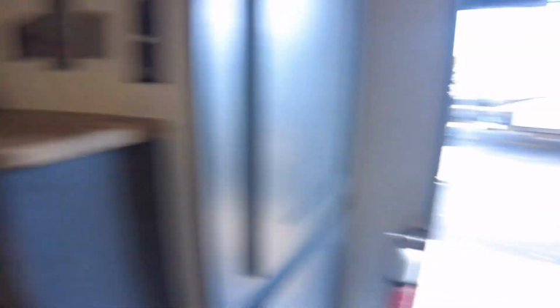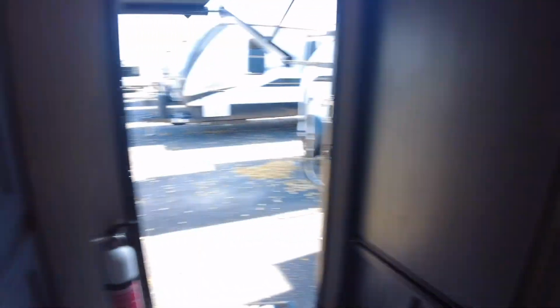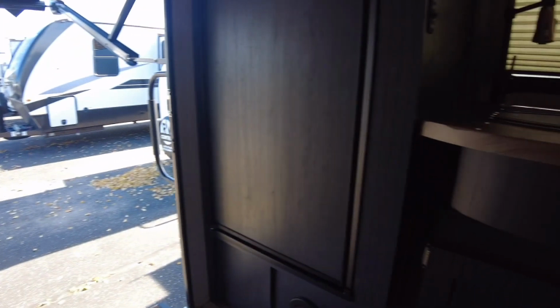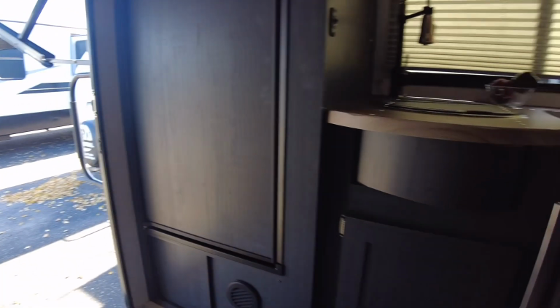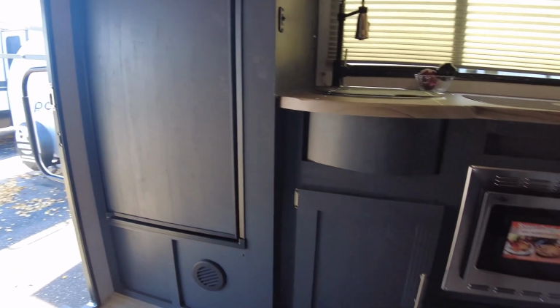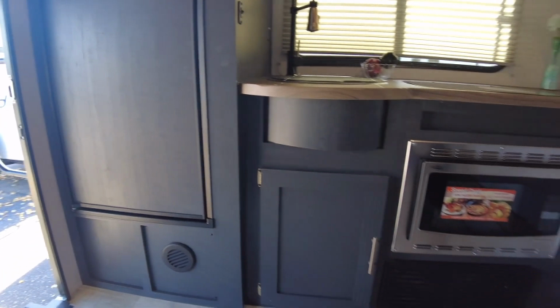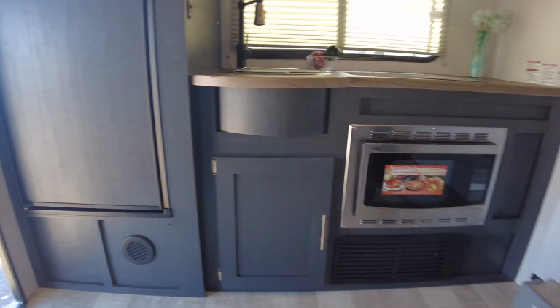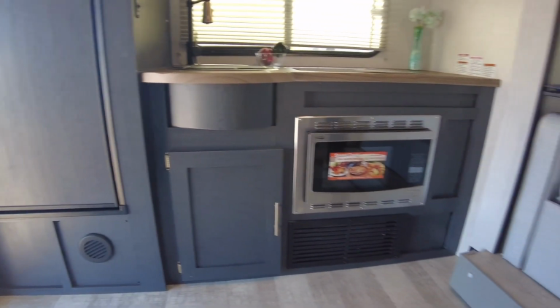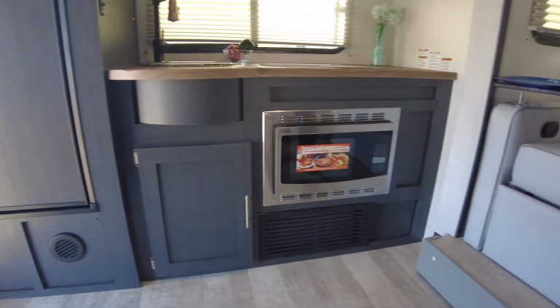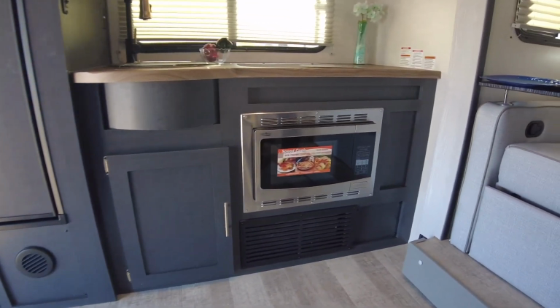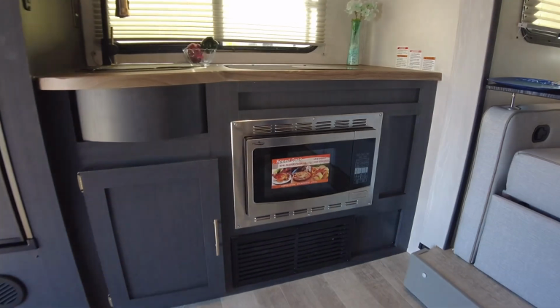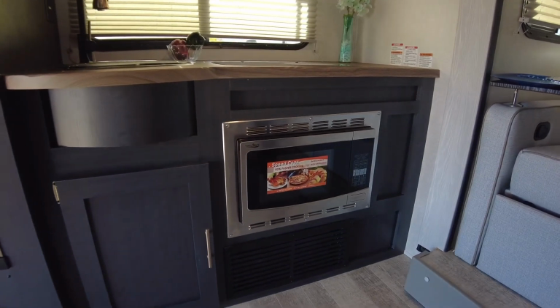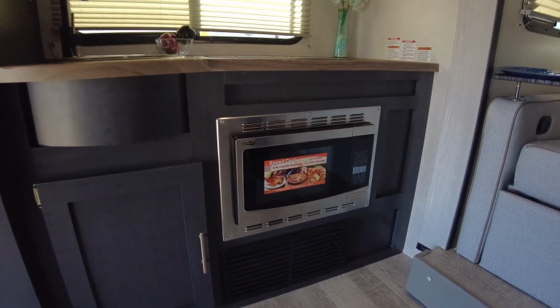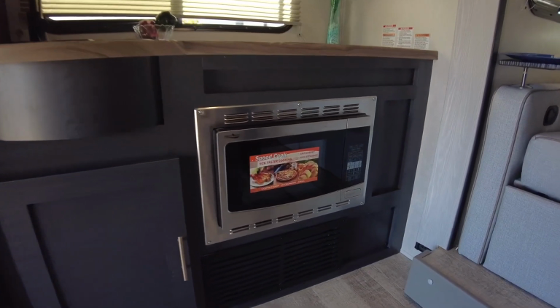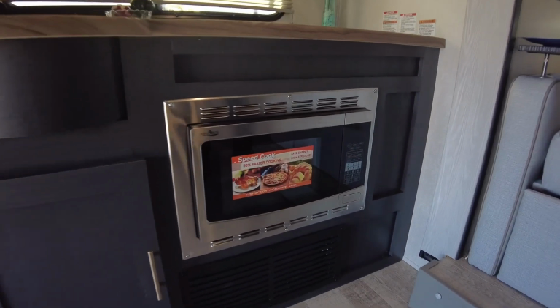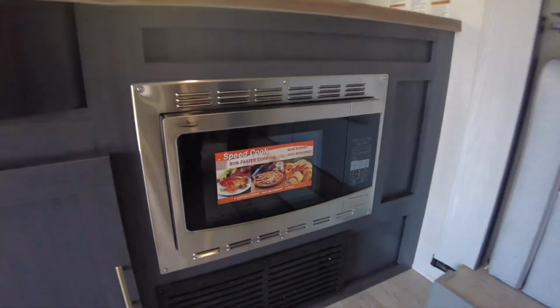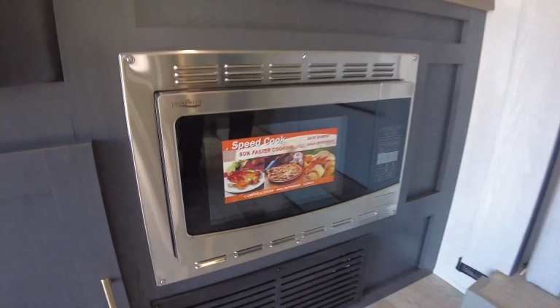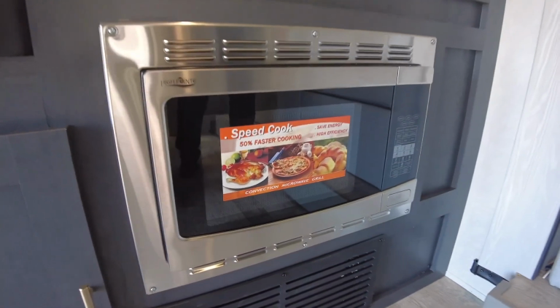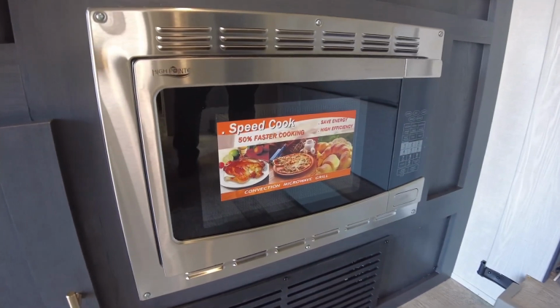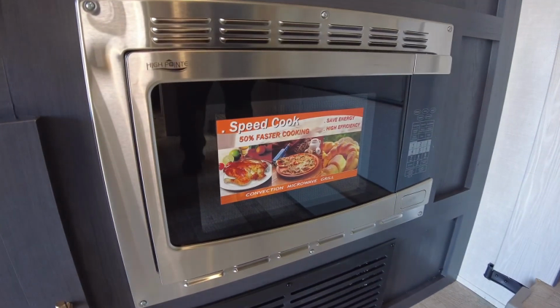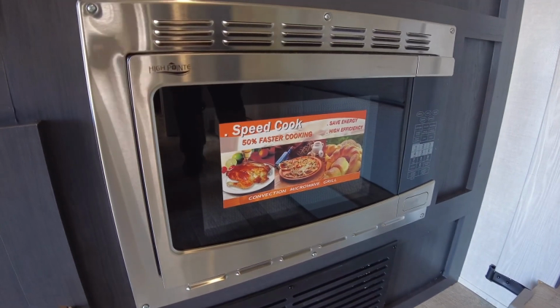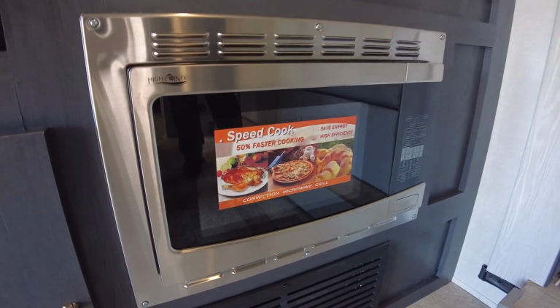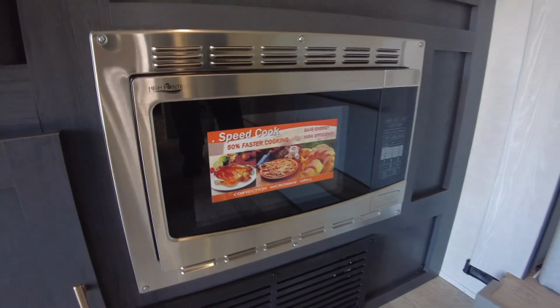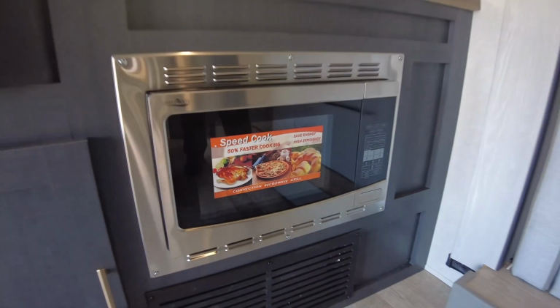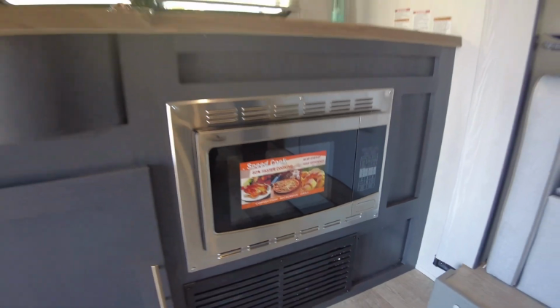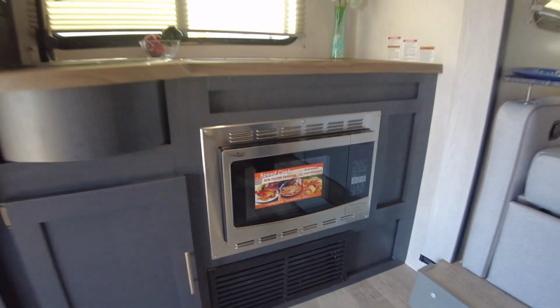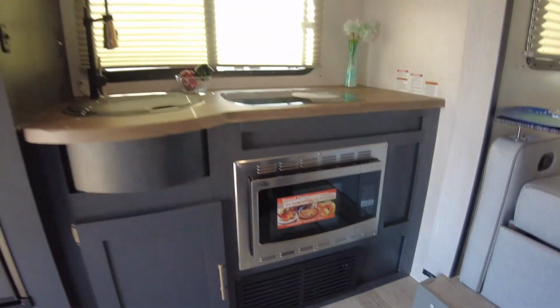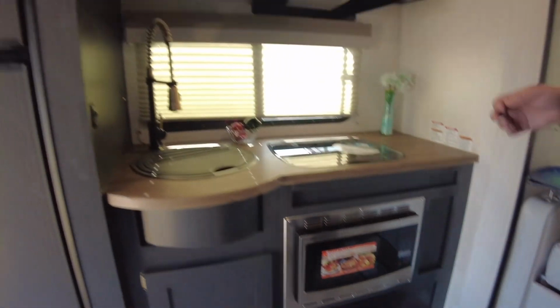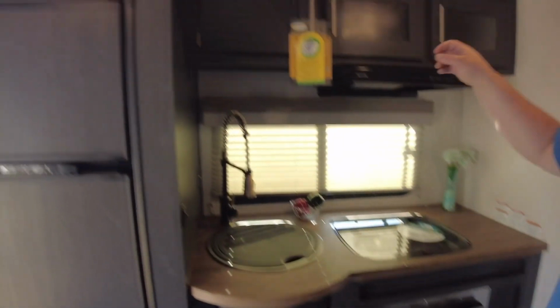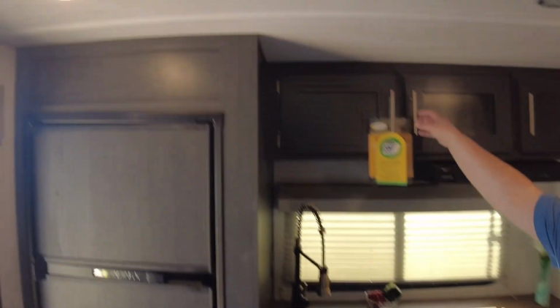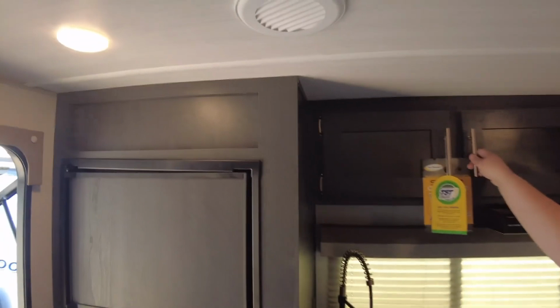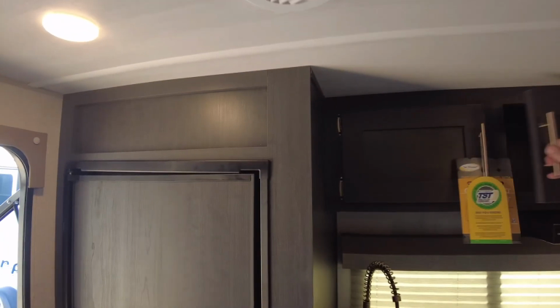Heading back up to the kitchen area, they're doing the convection microwave again — no oven. A lot of customers say the same thing: 'I don't use the oven anyway, I'd rather have the microwave and get the extra cabinets up top.' Something a little easier for them to use.